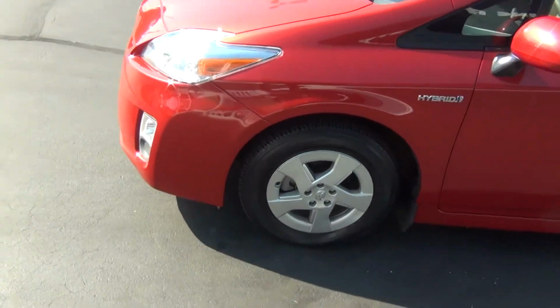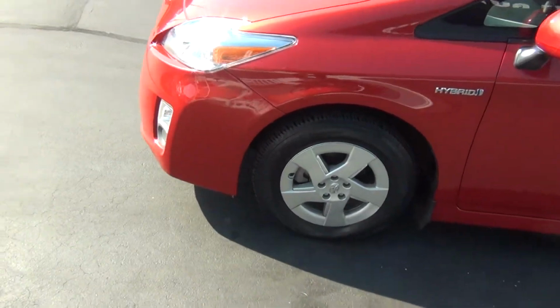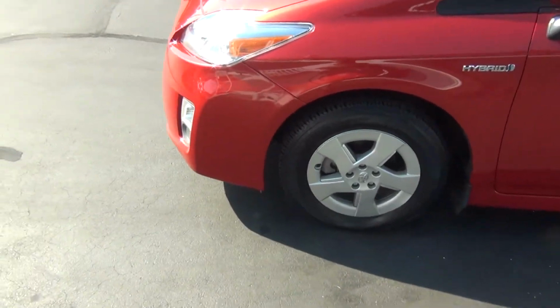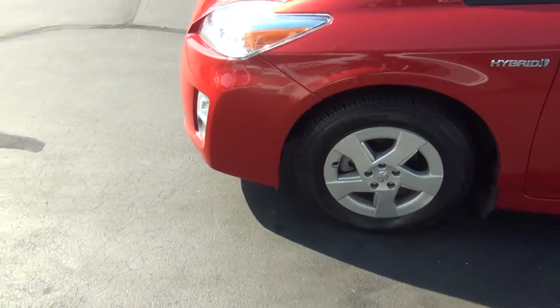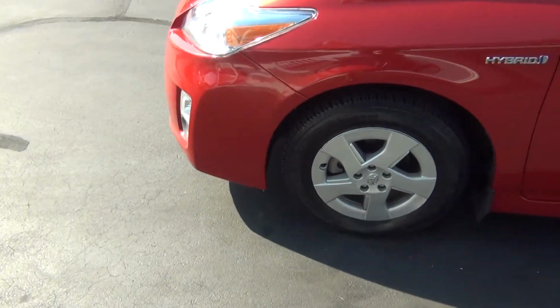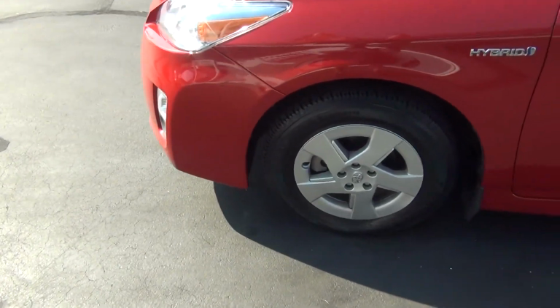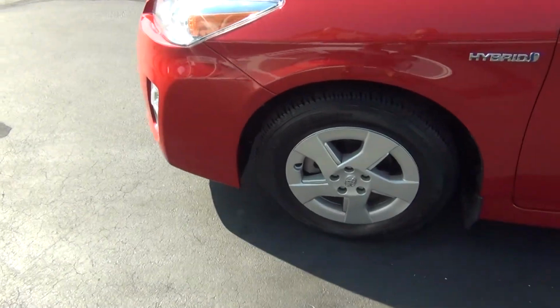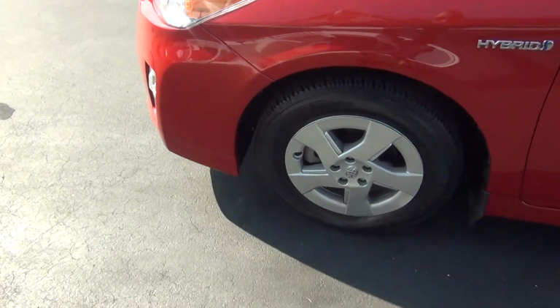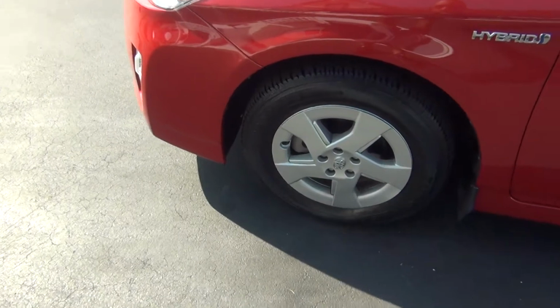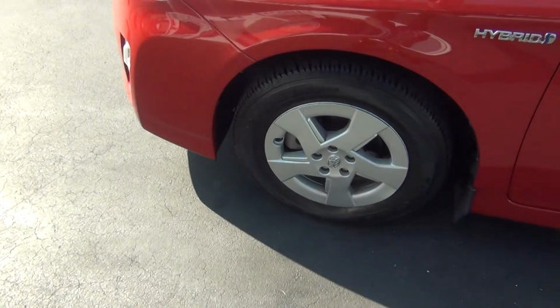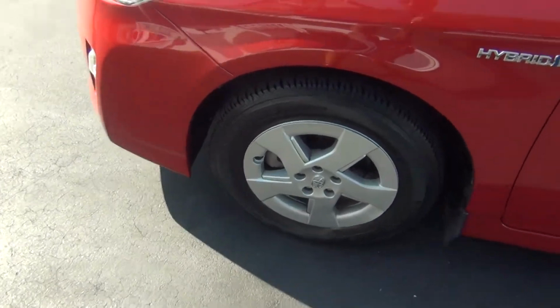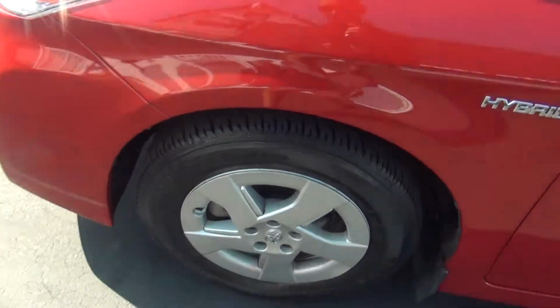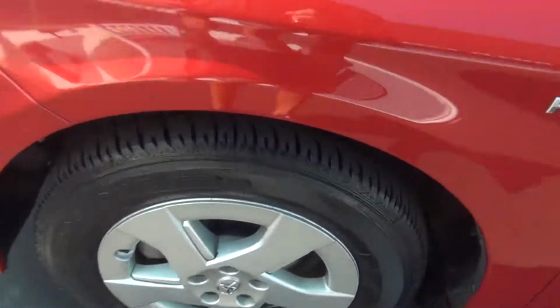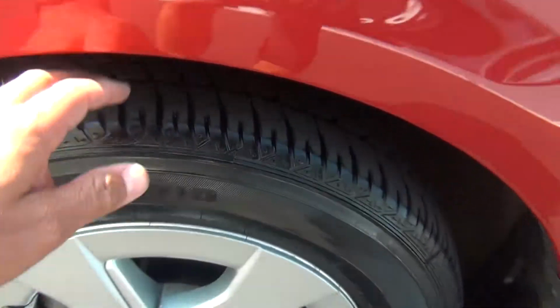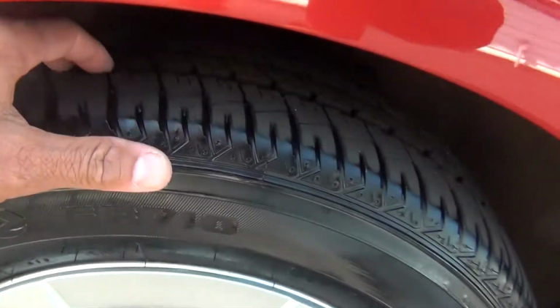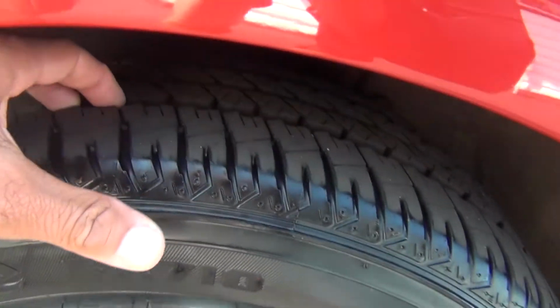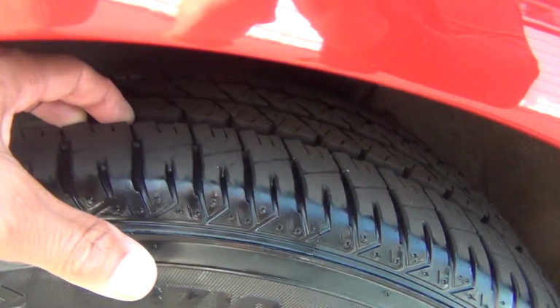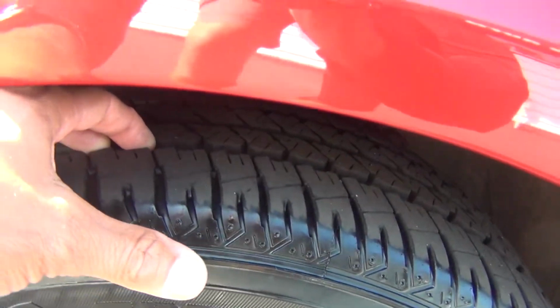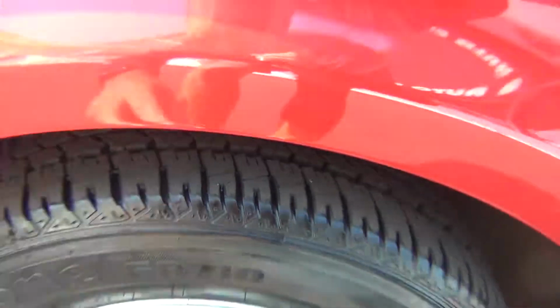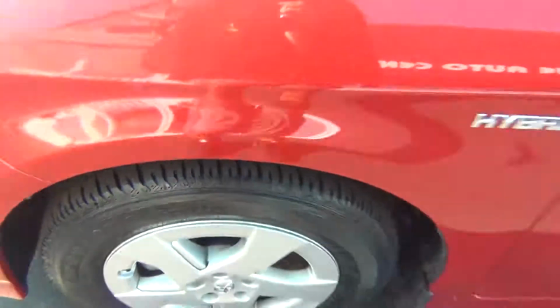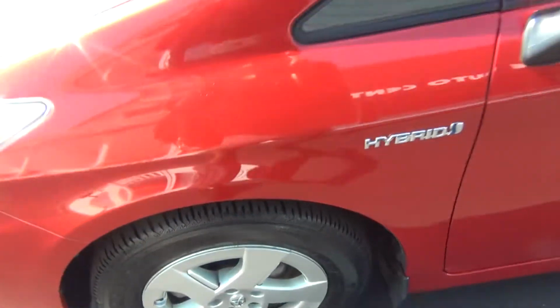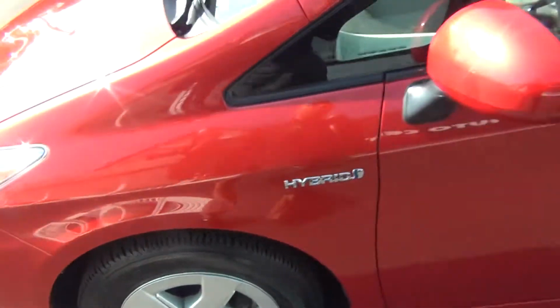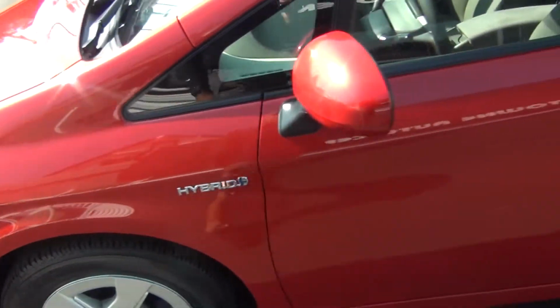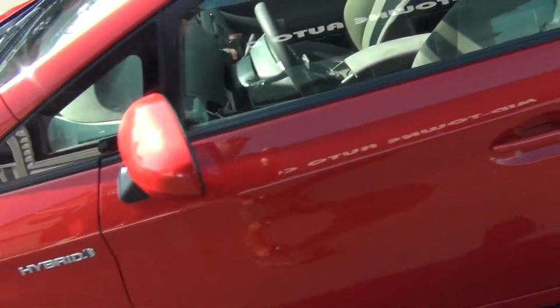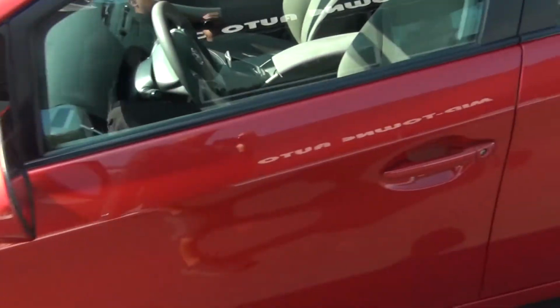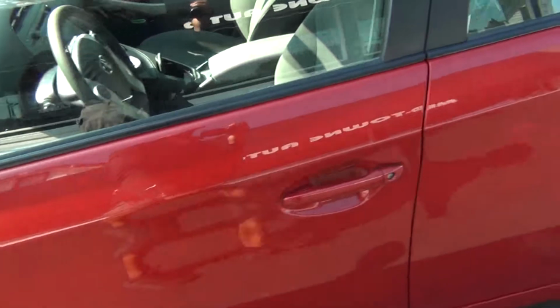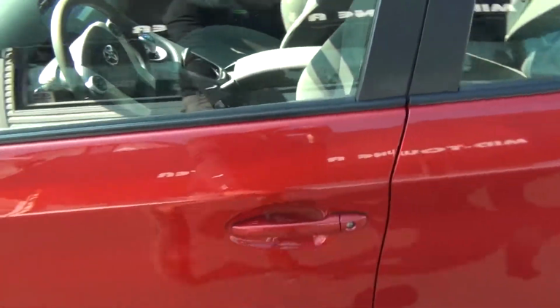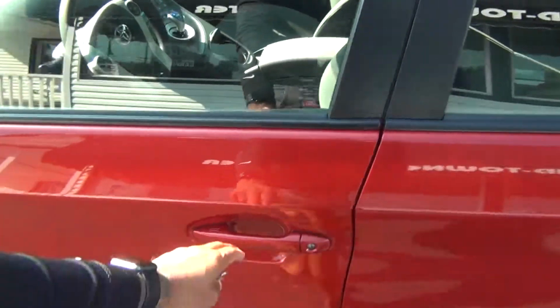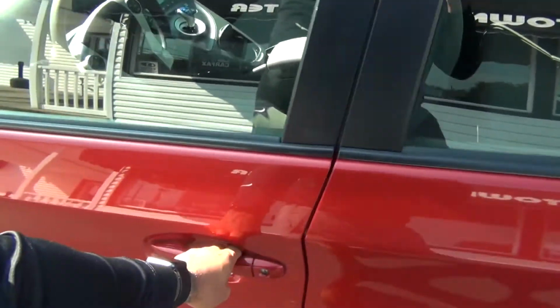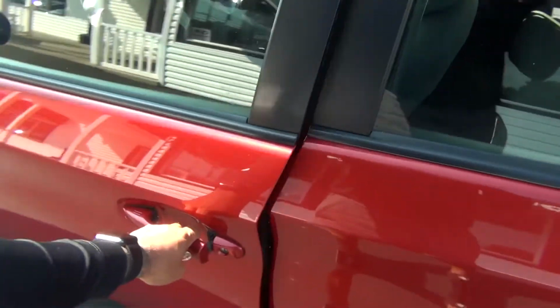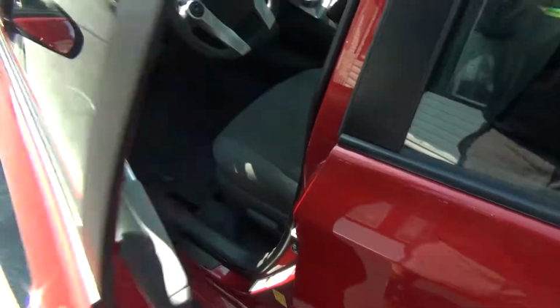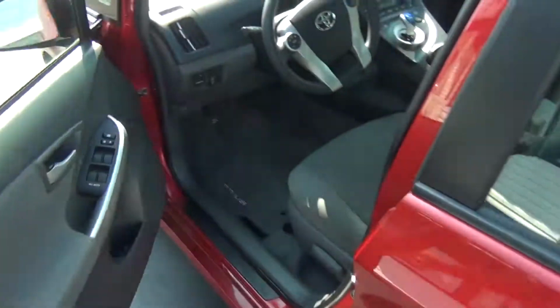Even the wheels are in excellent shape — no curbing on the rims, no road rash. You're knee deep in tread there, like brand new tires. You've got tons of tread life left.